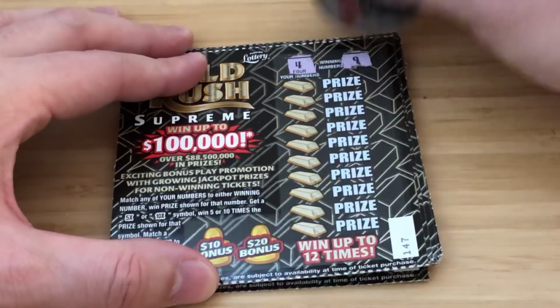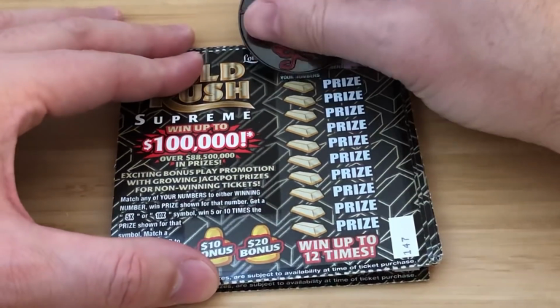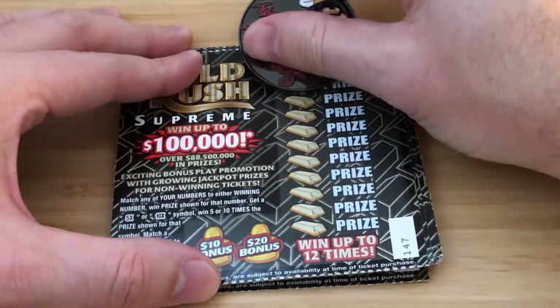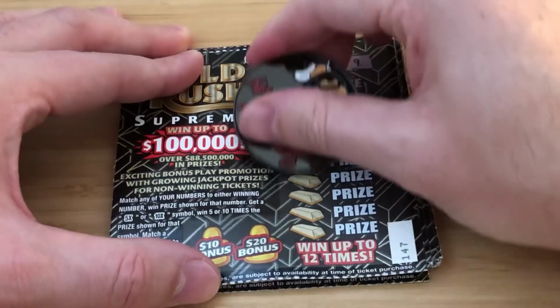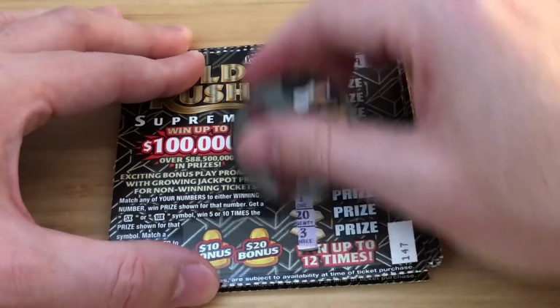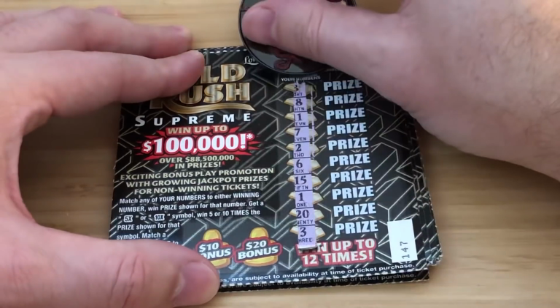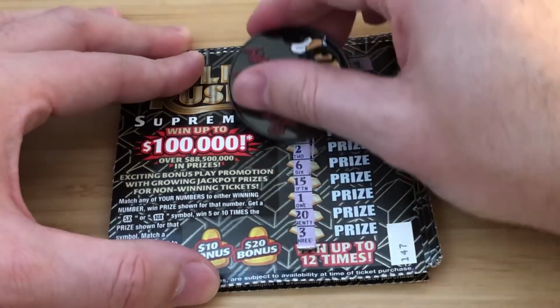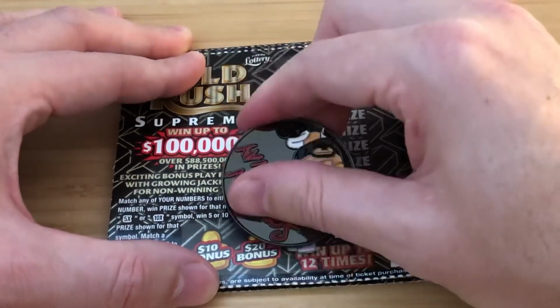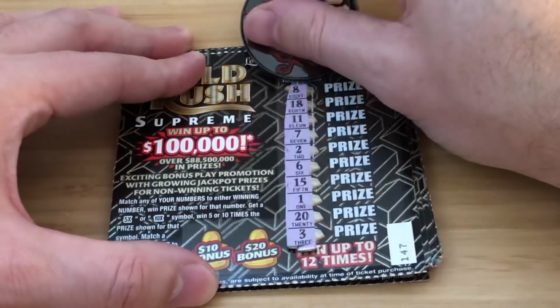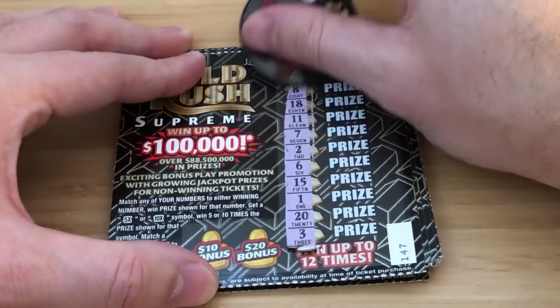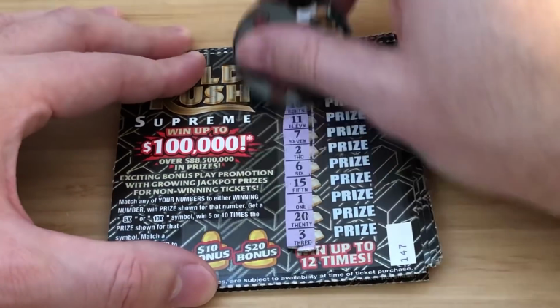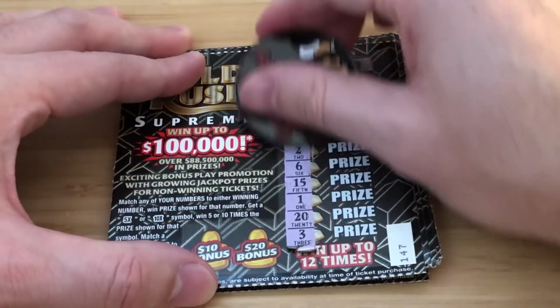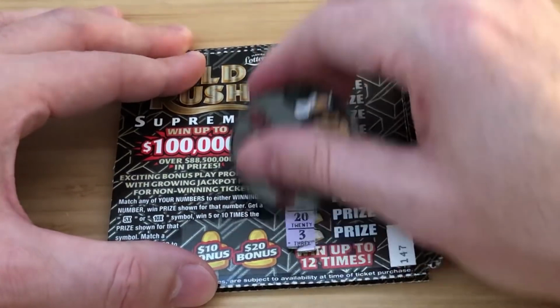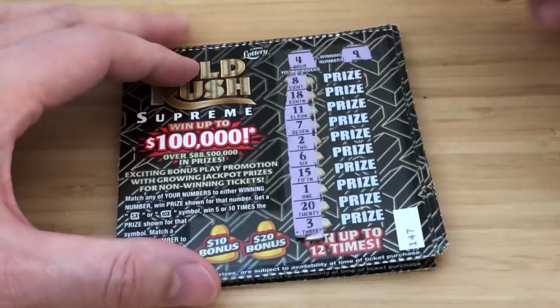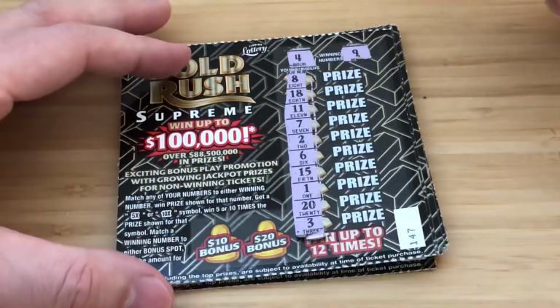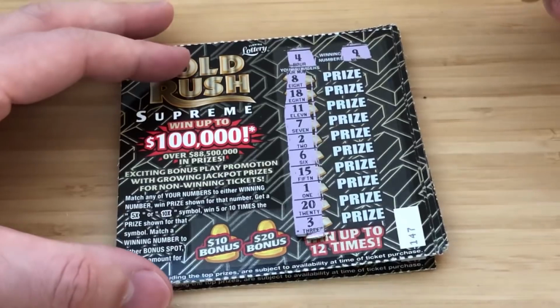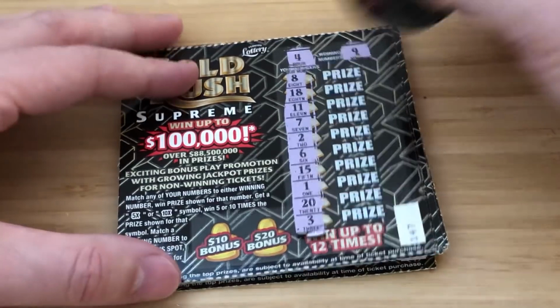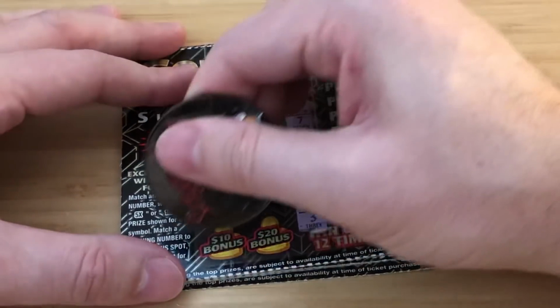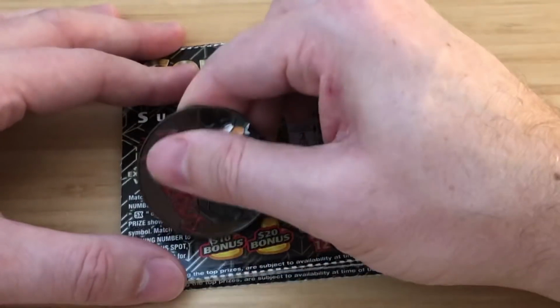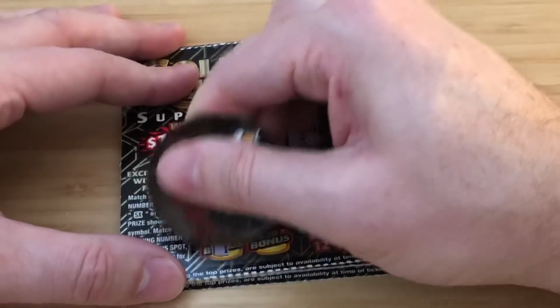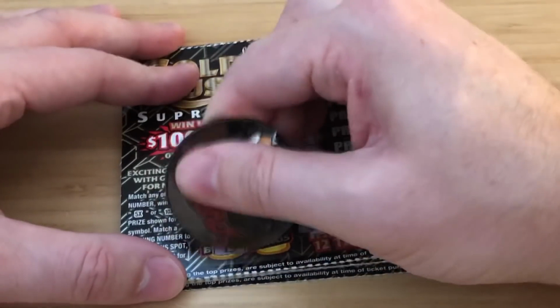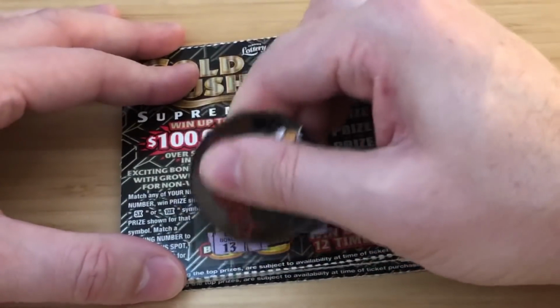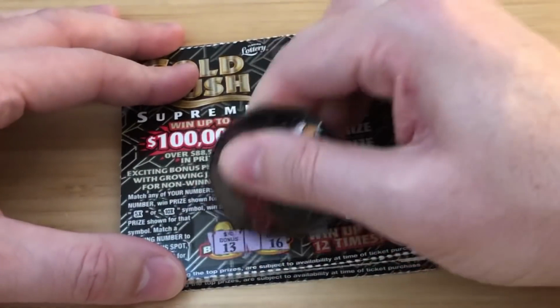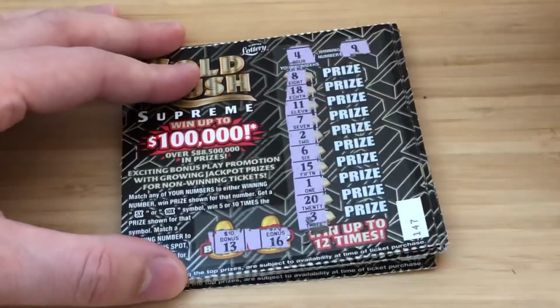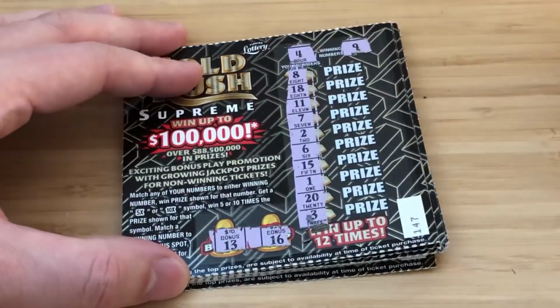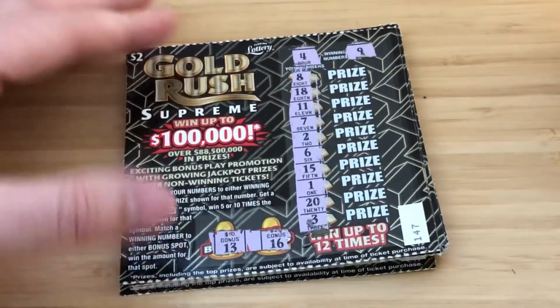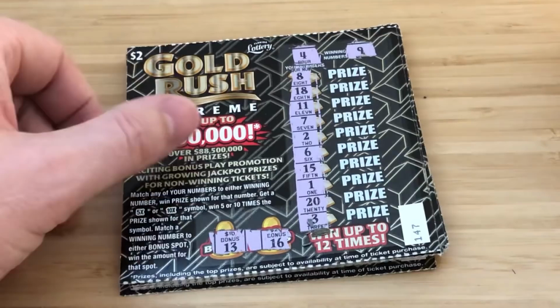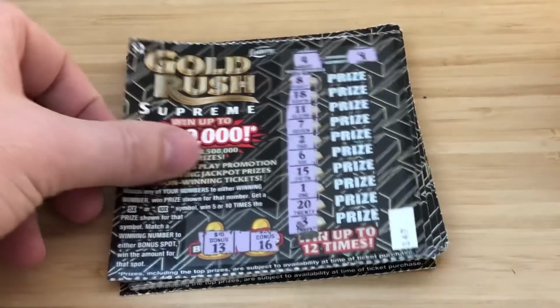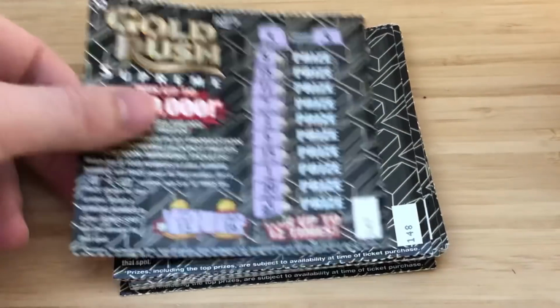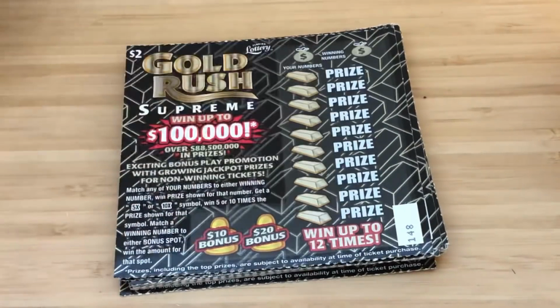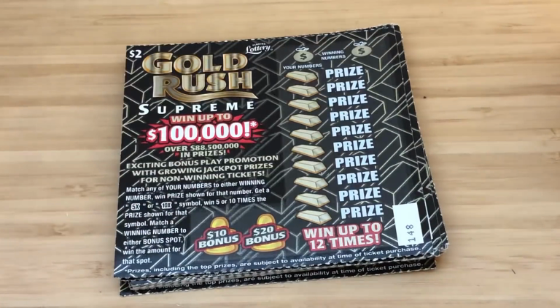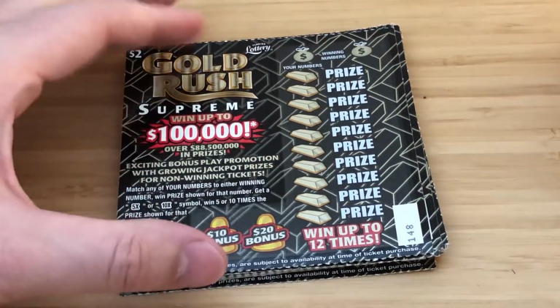Ticket 147 — looking for 4 and 9. No 4, no 9, no multipliers. Bonus shows 13 and 16 — nothing there. Ticket 148.